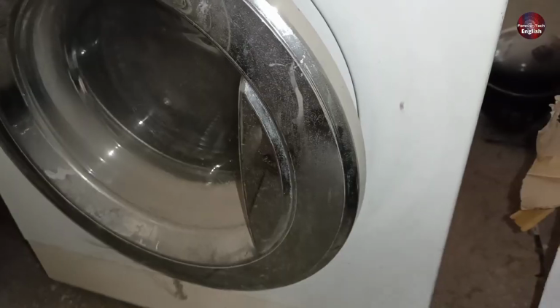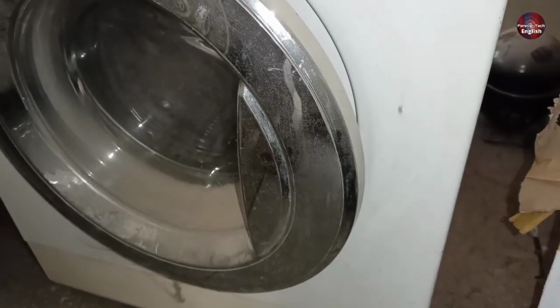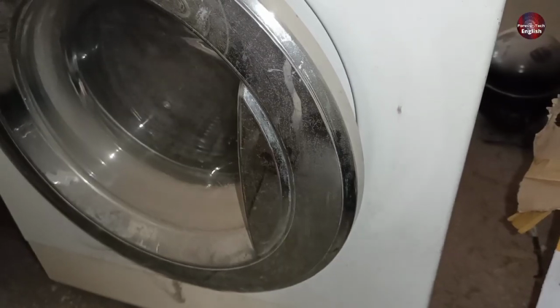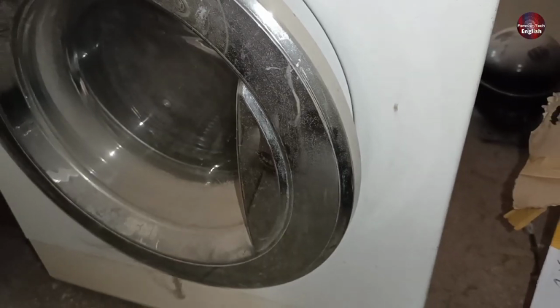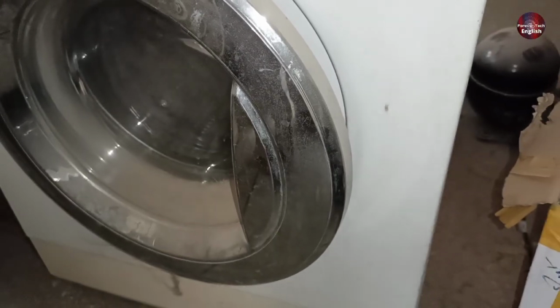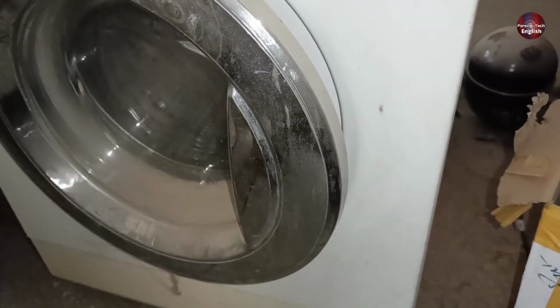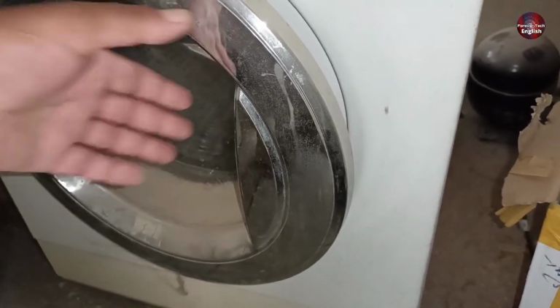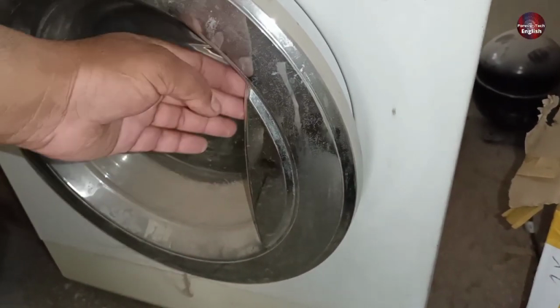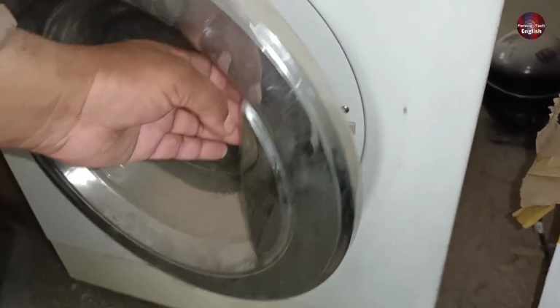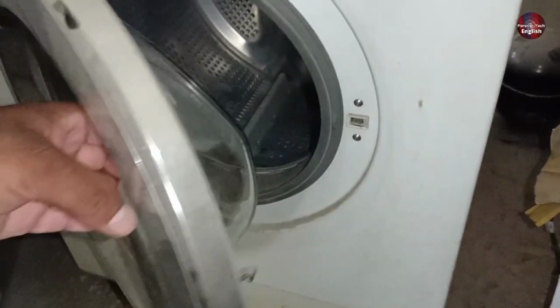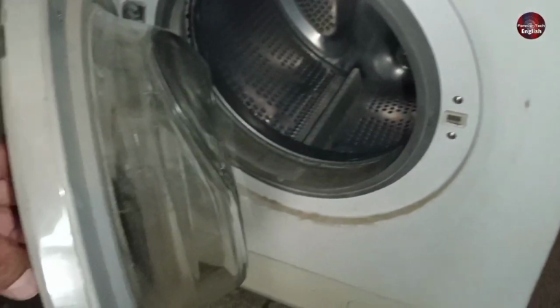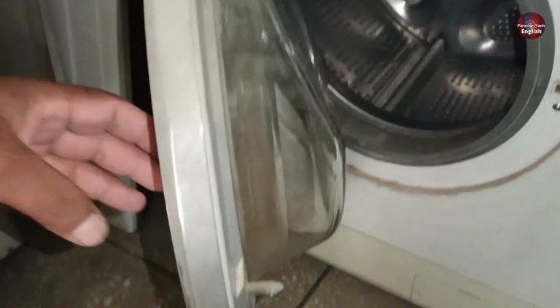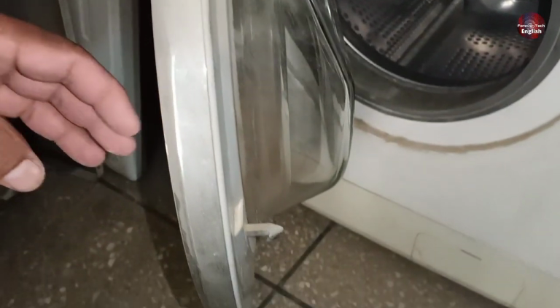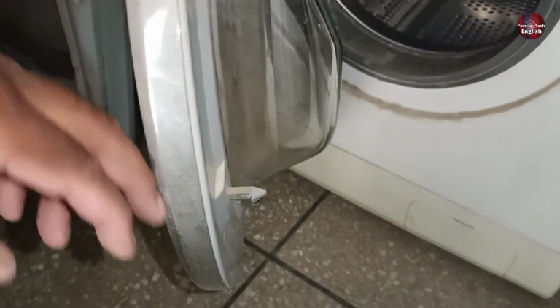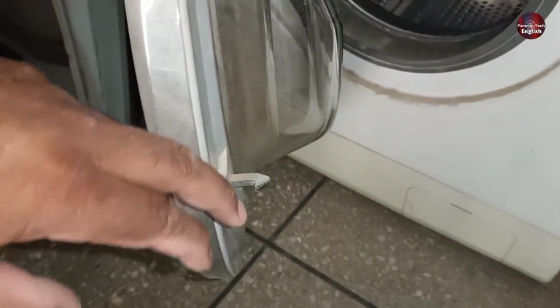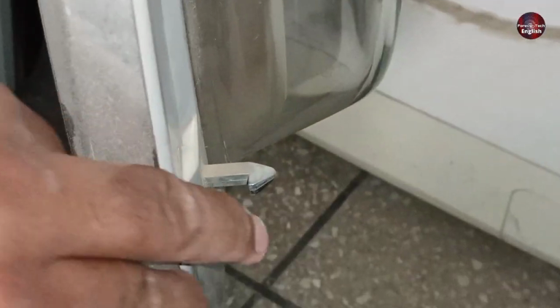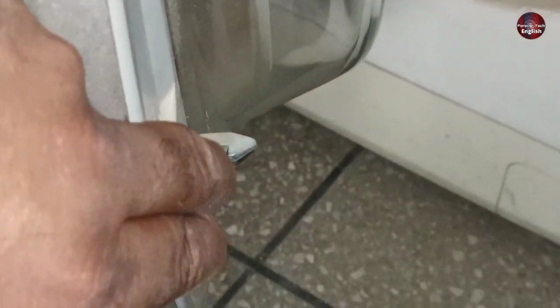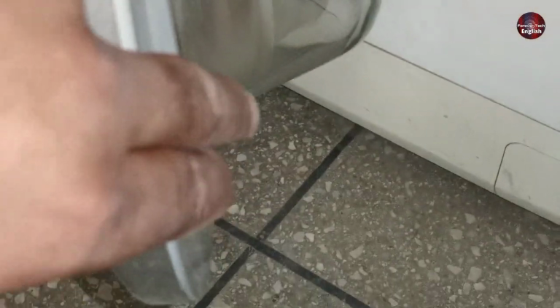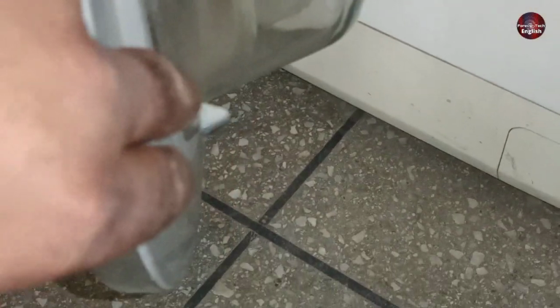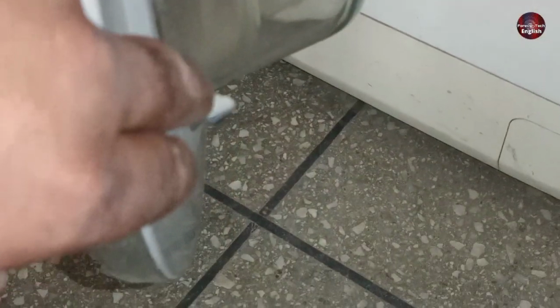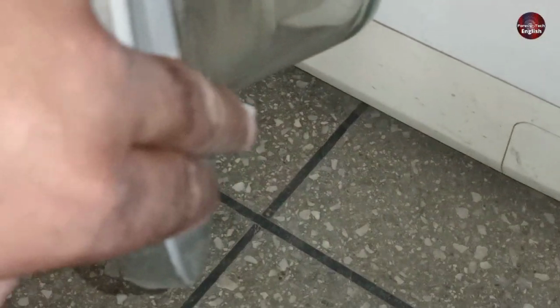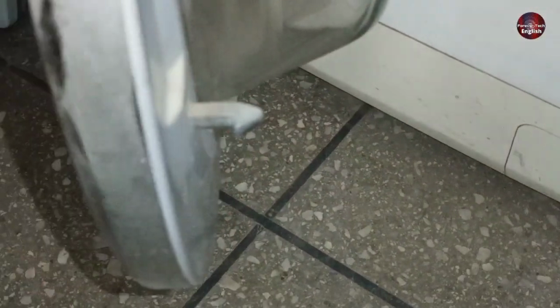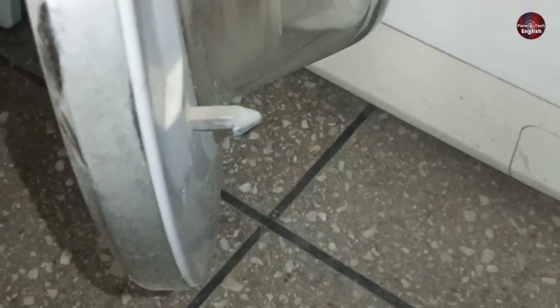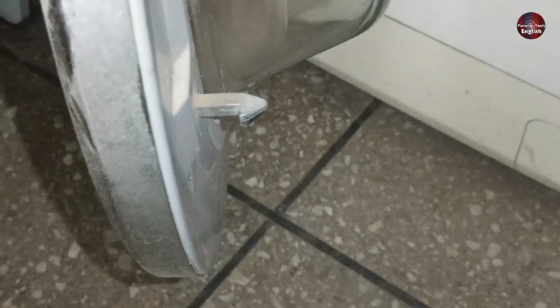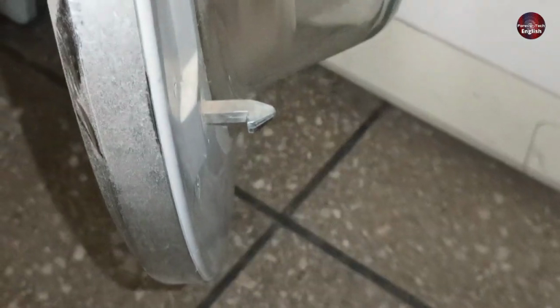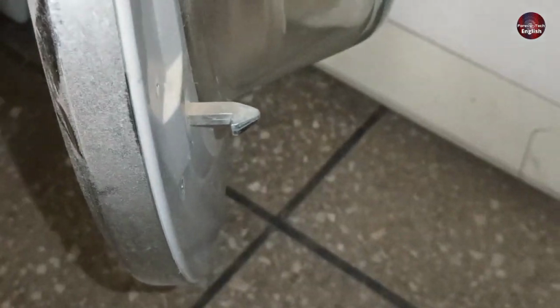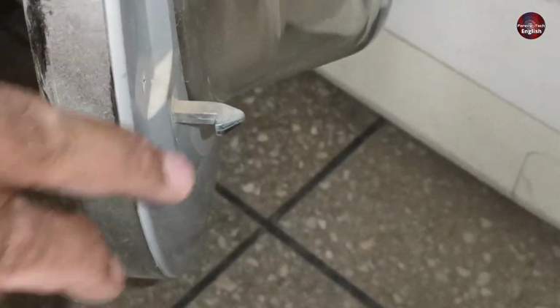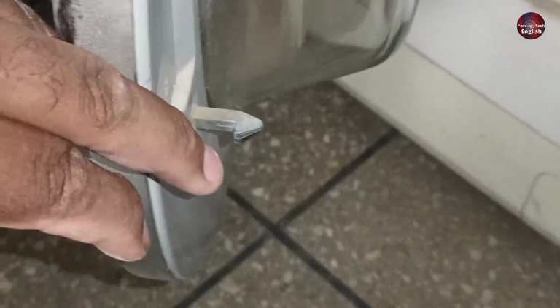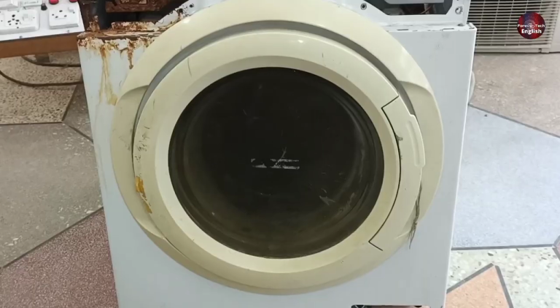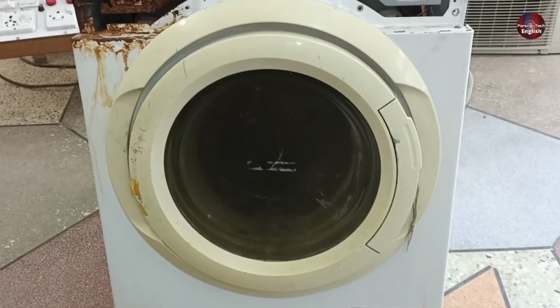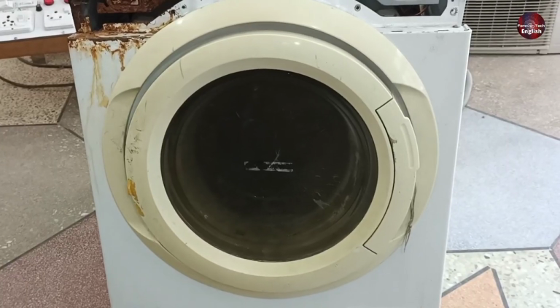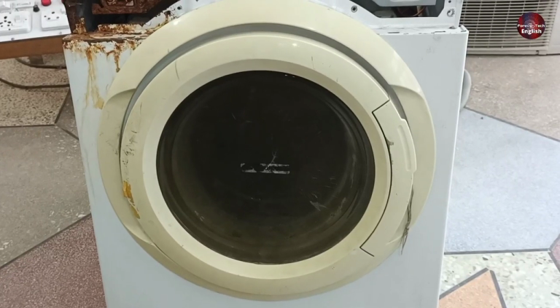I have another front load washing machine, and when we open the door, we see this door lock hook — its face is installed on the right side. The door lock hook position is opposite the door glass, which is different from the other washing machine.